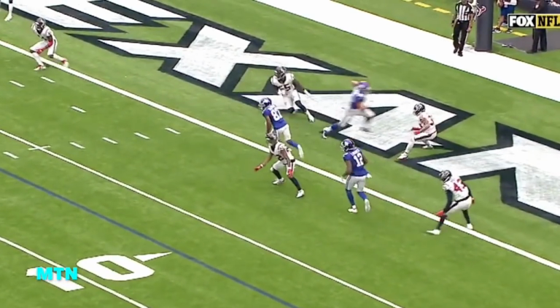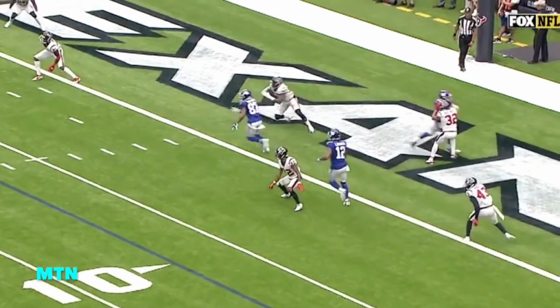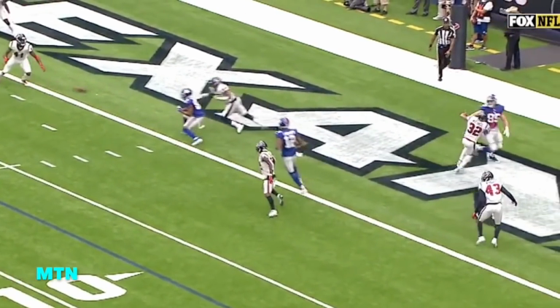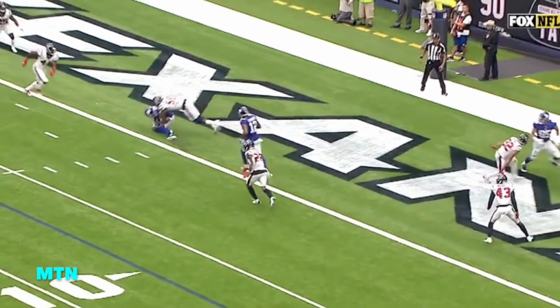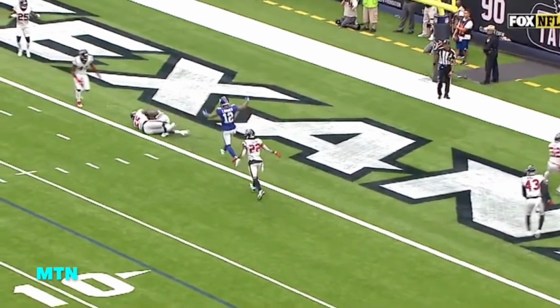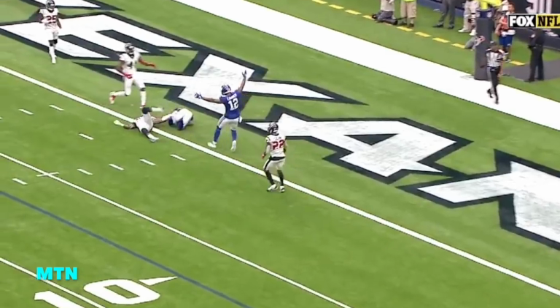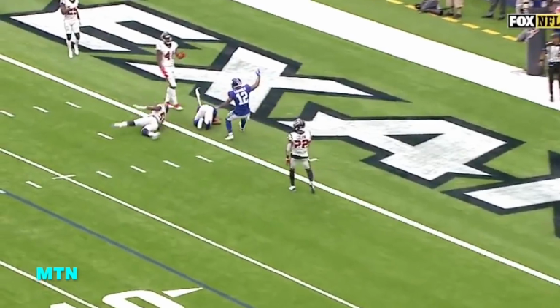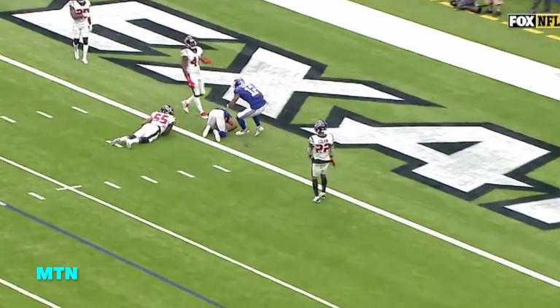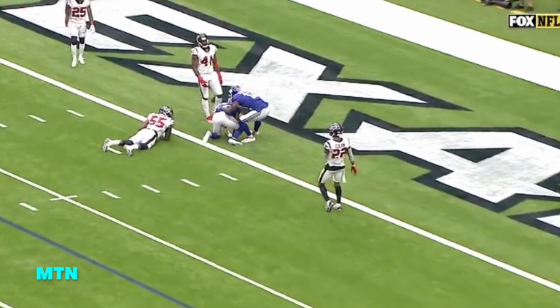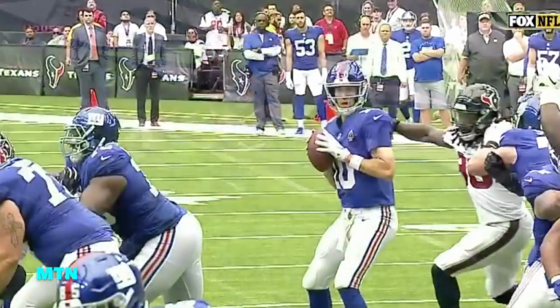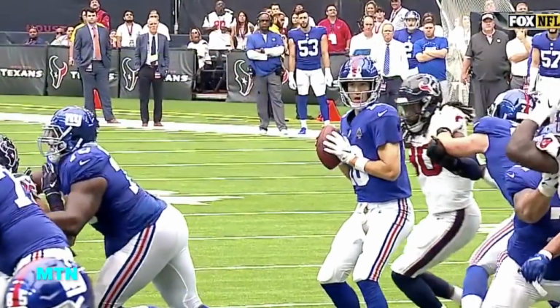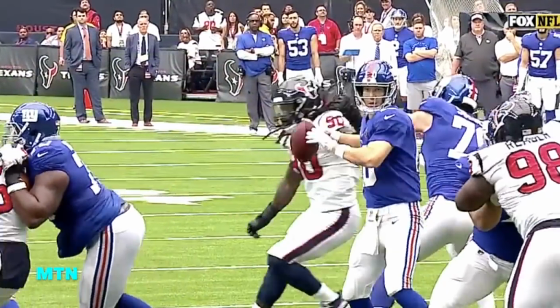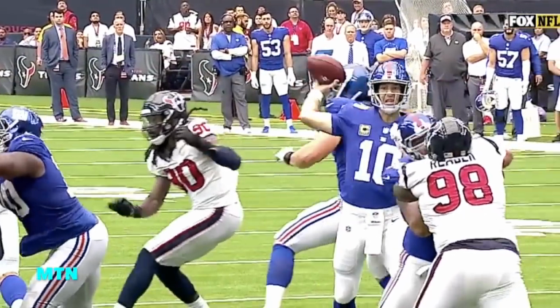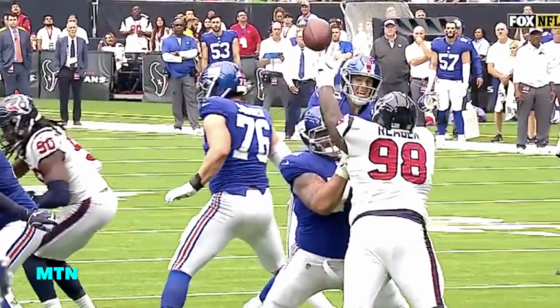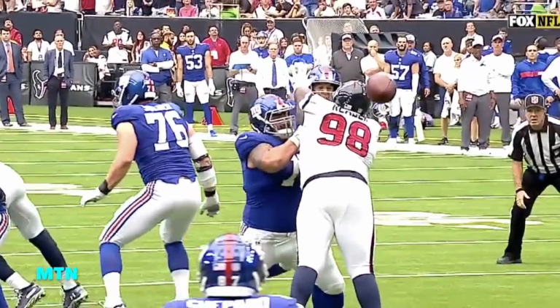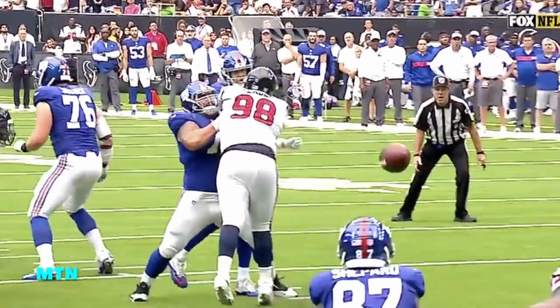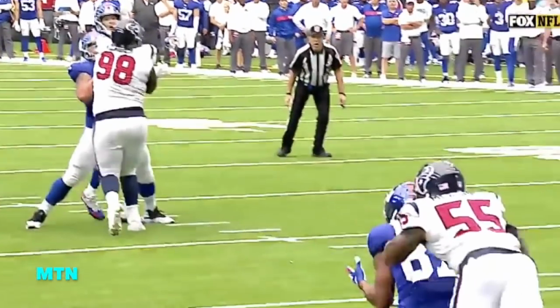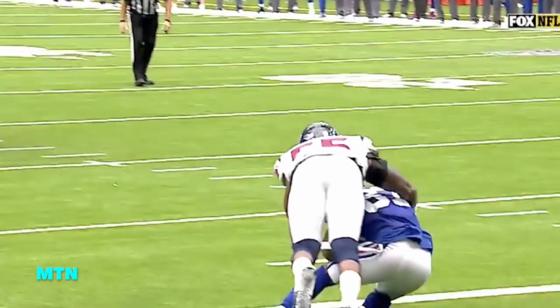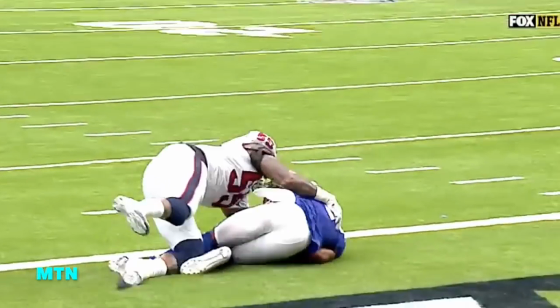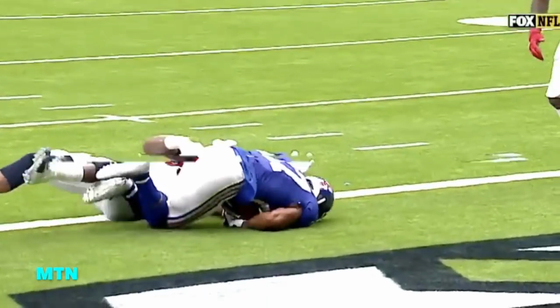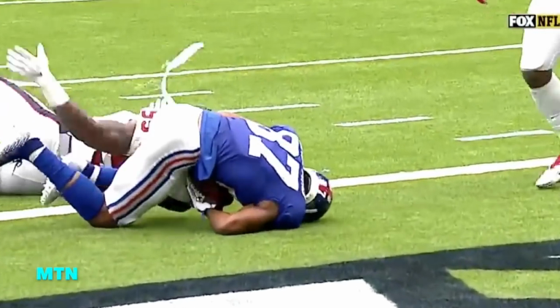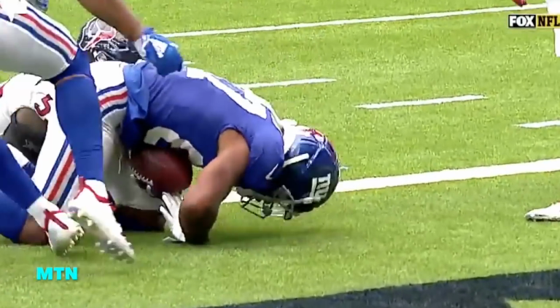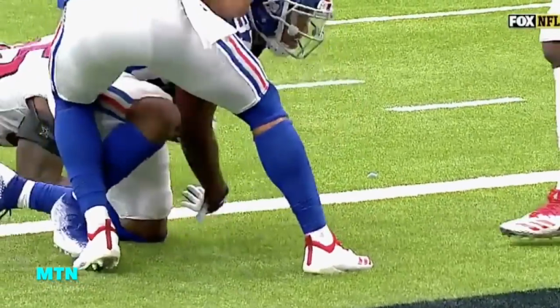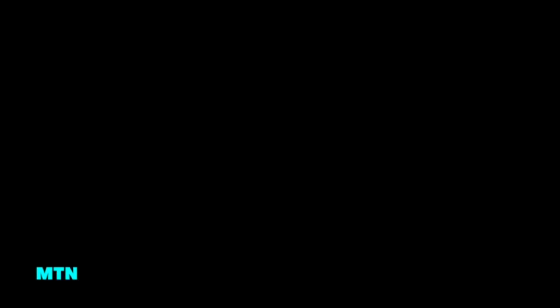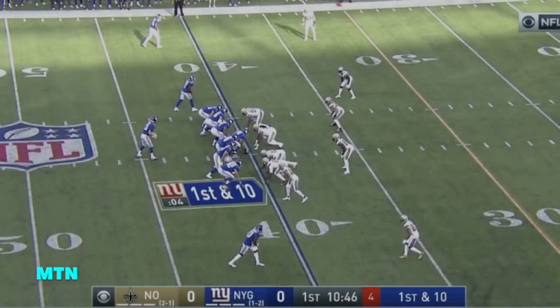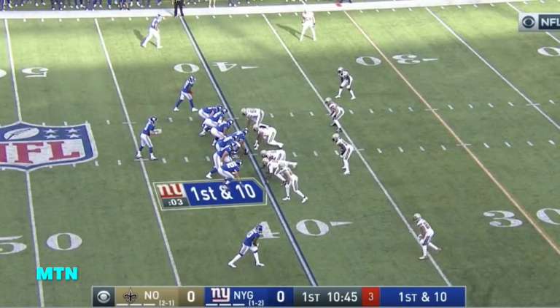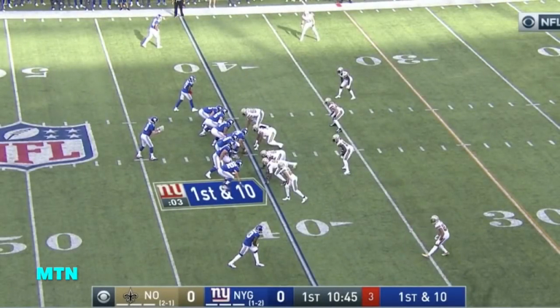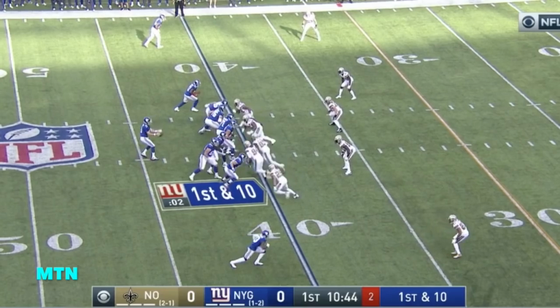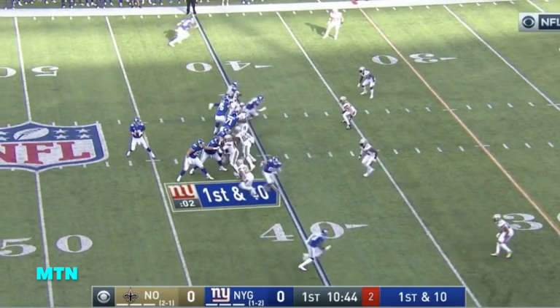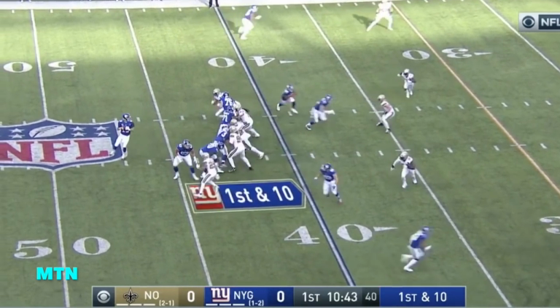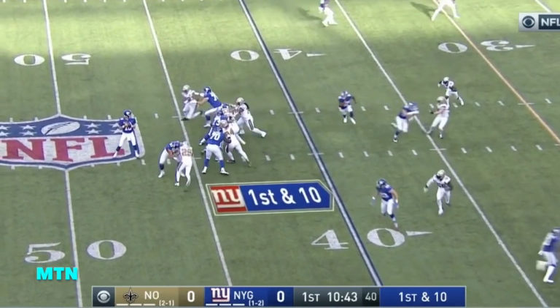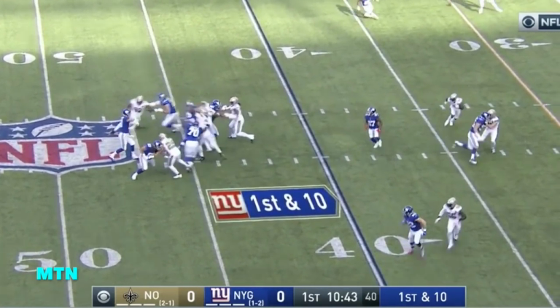They just drop into zone and Aaron Colvin passes that off to Benardrick McKinney — an easy throw, calm and collected. He knows he has it, and as soon as he lets it go, he passes. Five of Shepard's catches have been from outside of 36 yards.